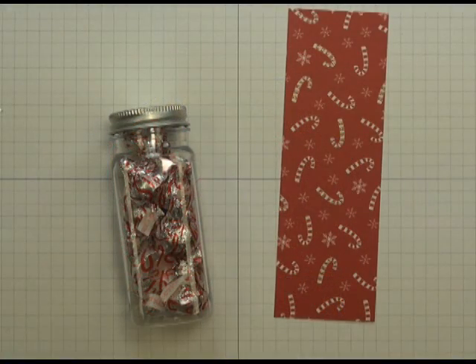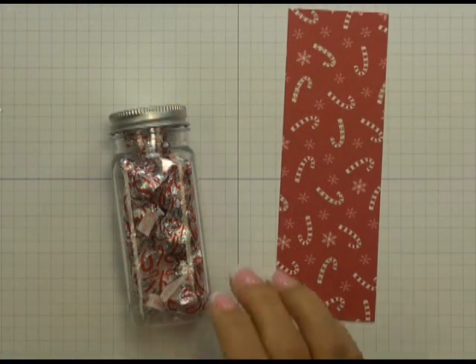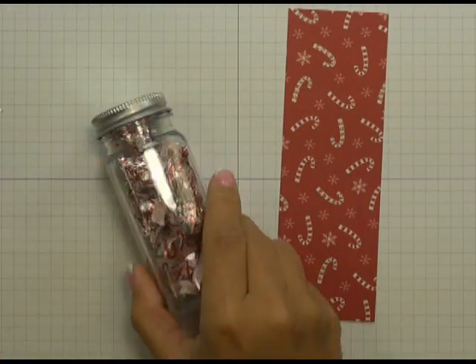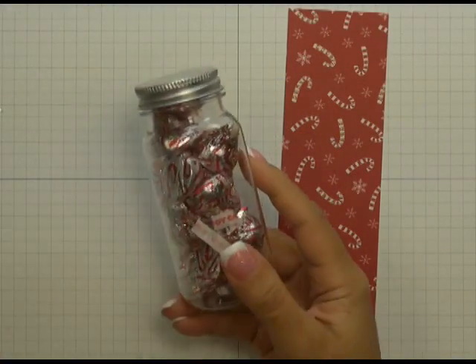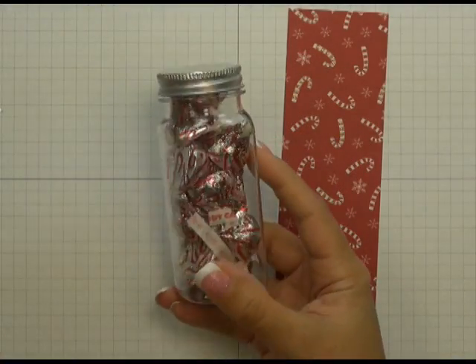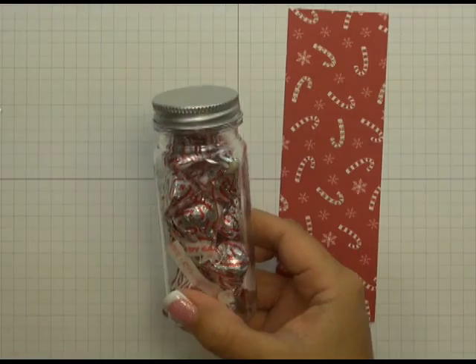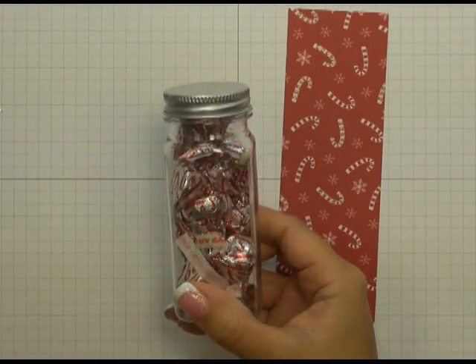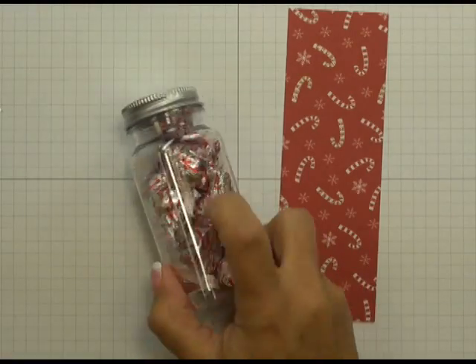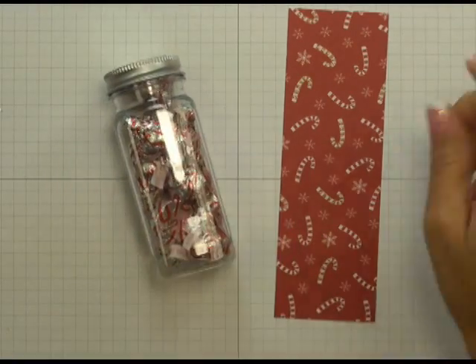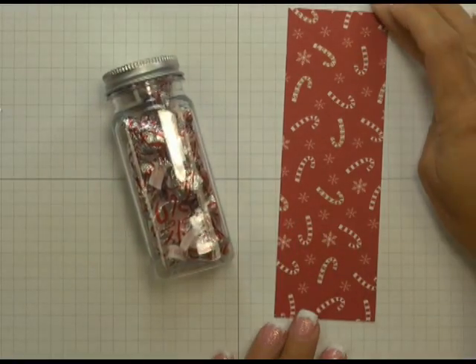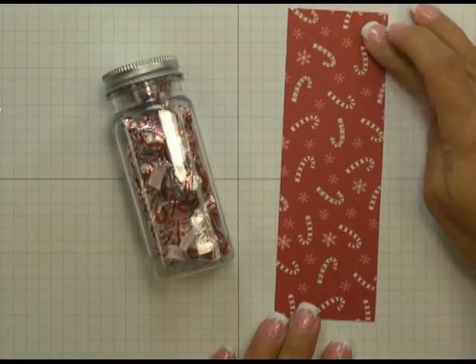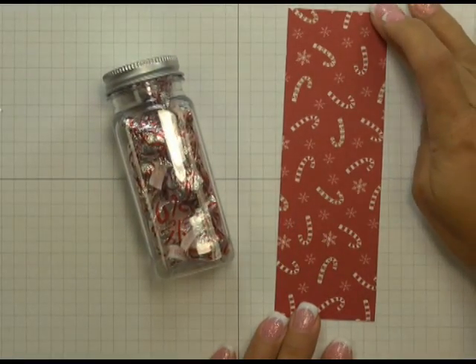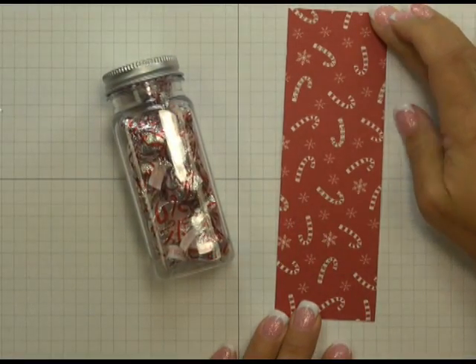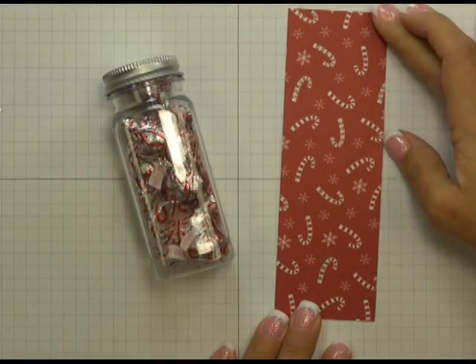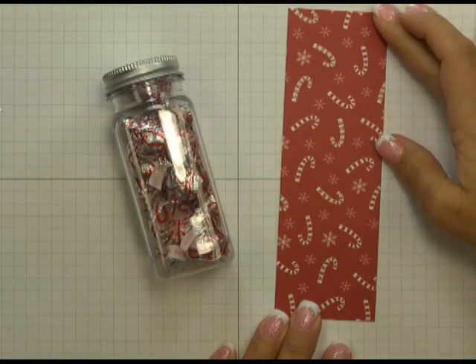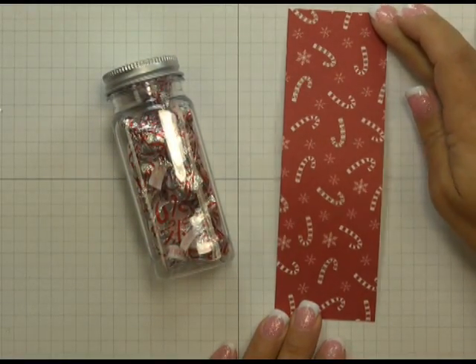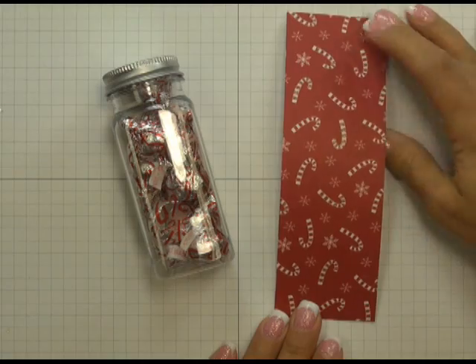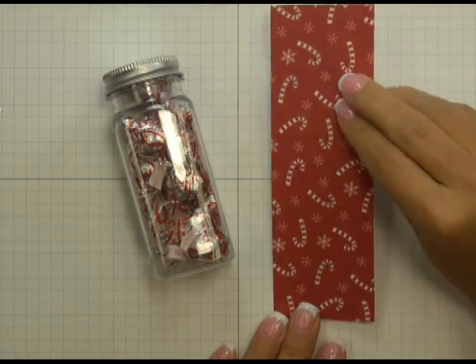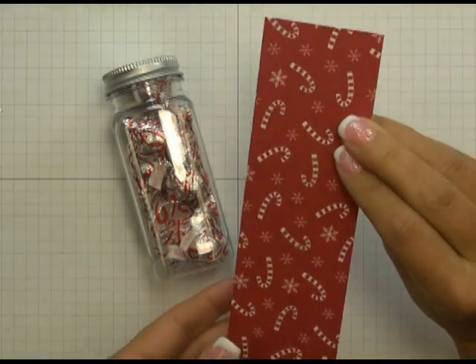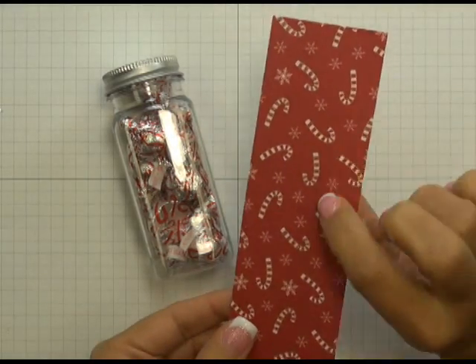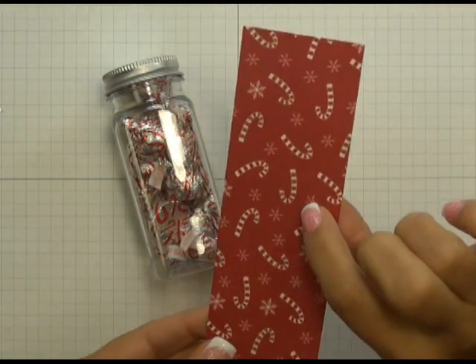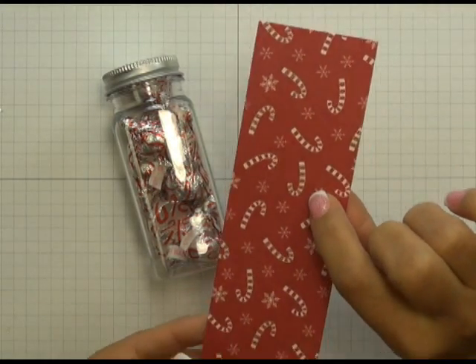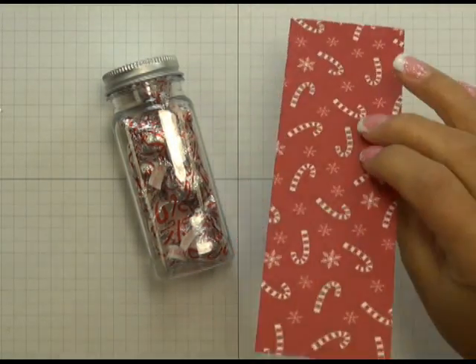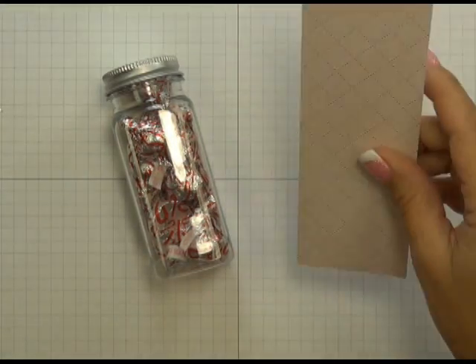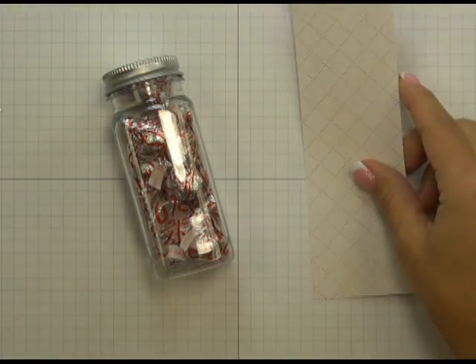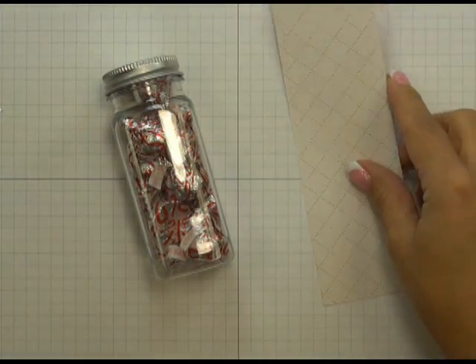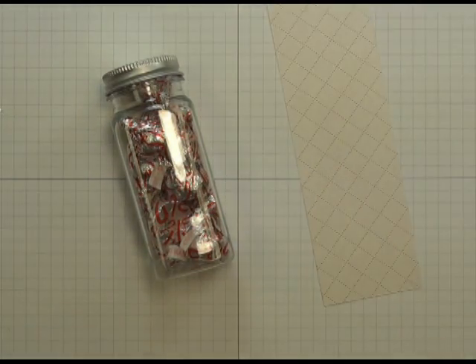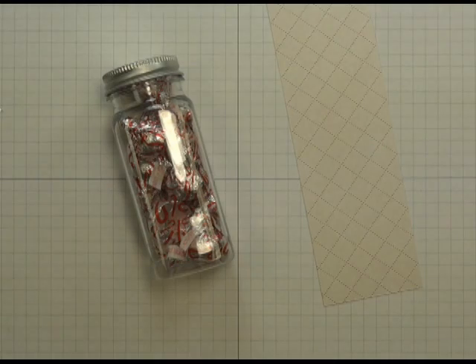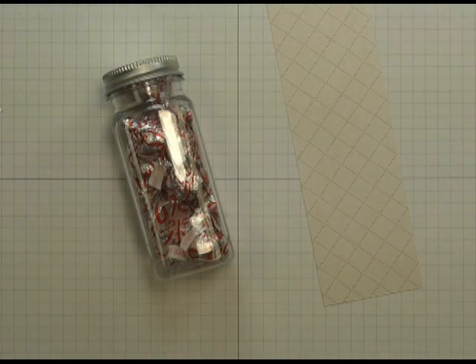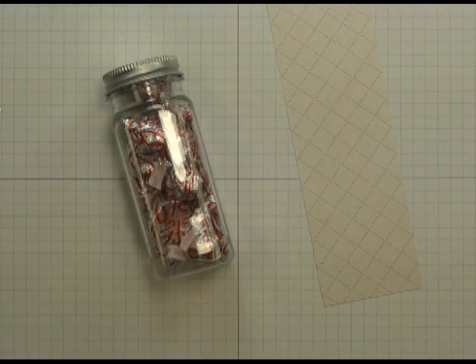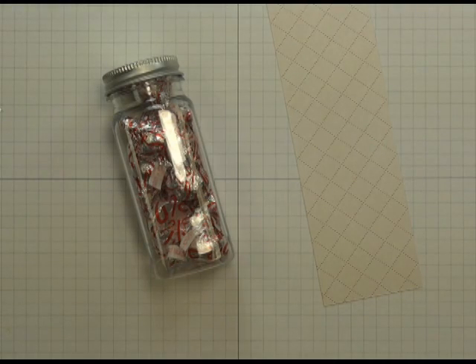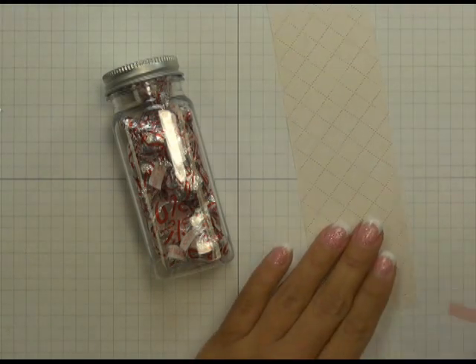I've already gone ahead and filled my bottle with these candy cane Hershey Kisses, and I chose a piece of patterned paper that follows along with that same candy cane theme. As you can see, it has these cute little candy canes all over it. This piece of patterned paper is two by six and a quarter inches.